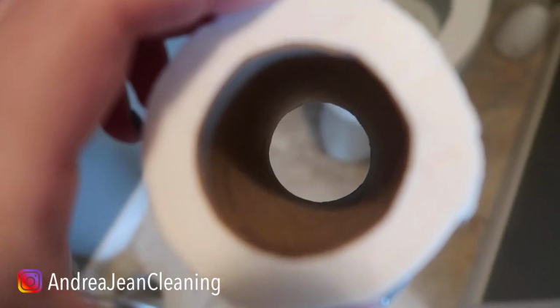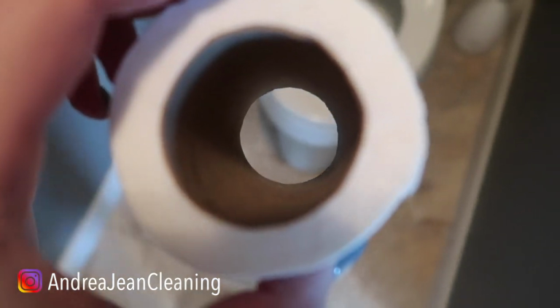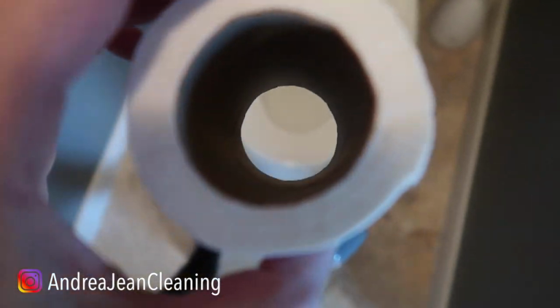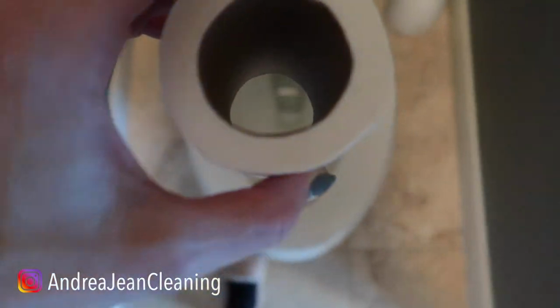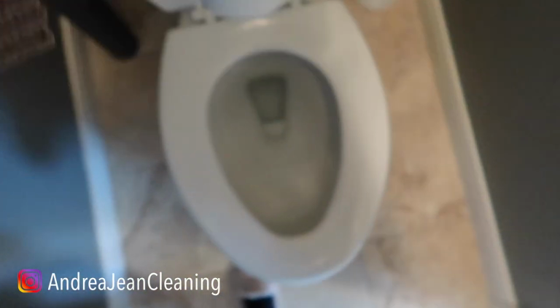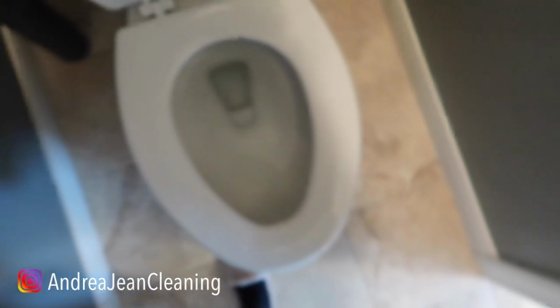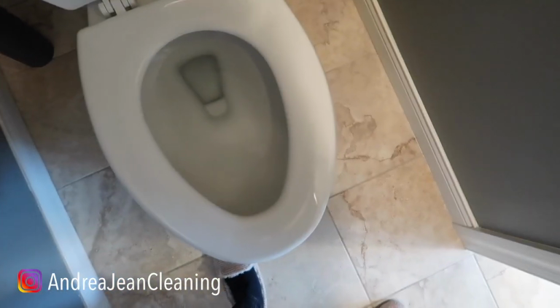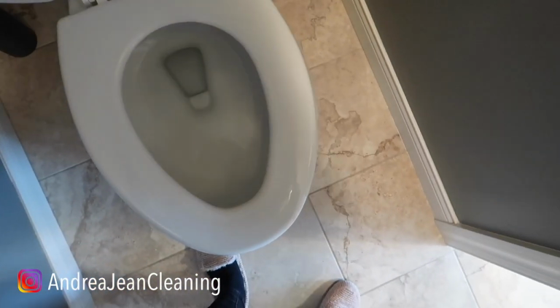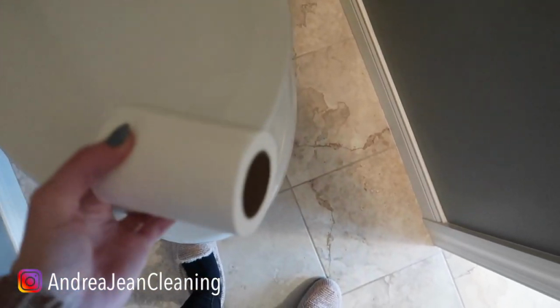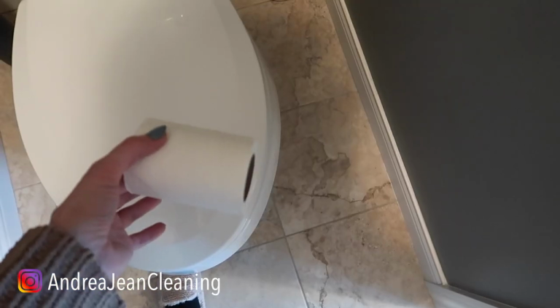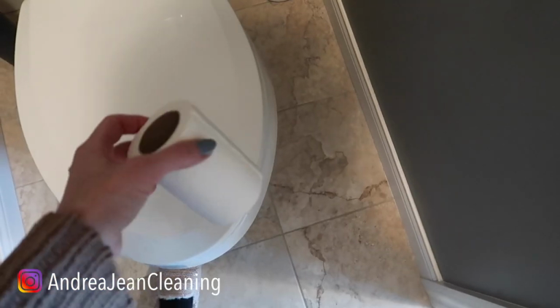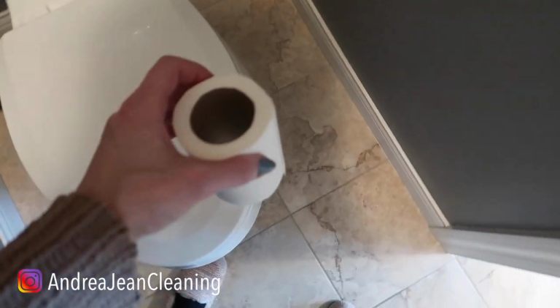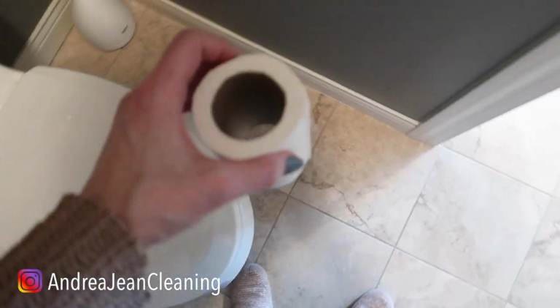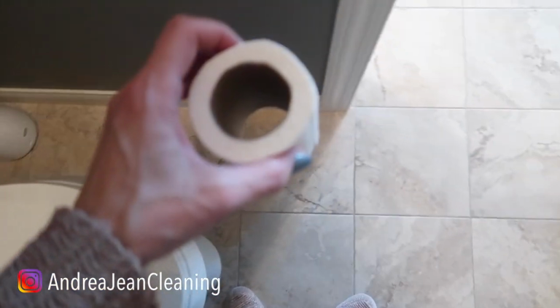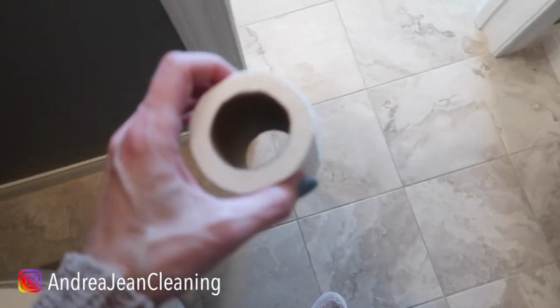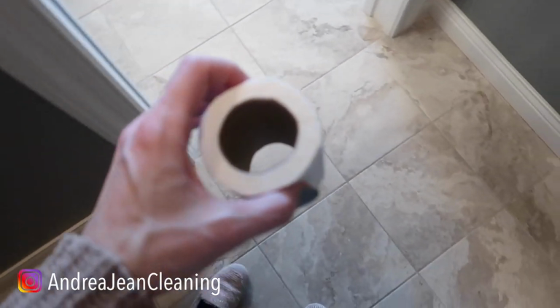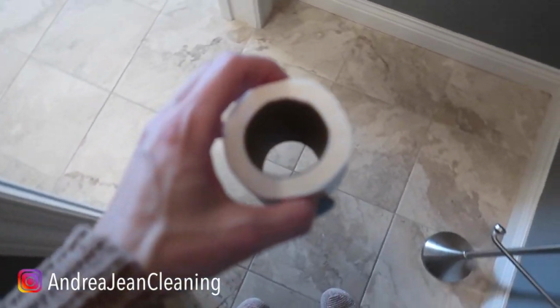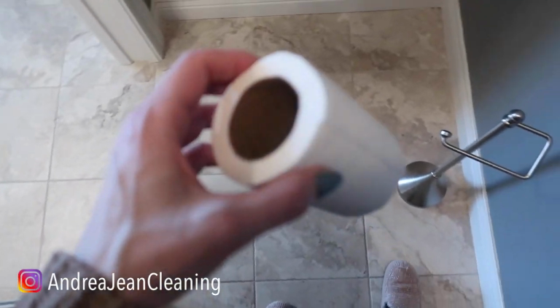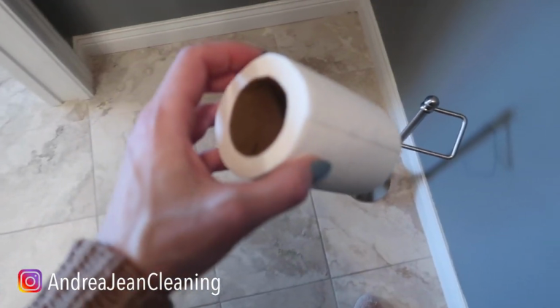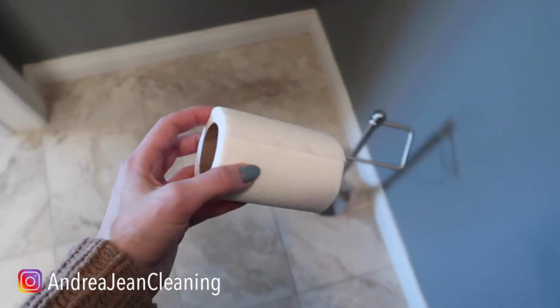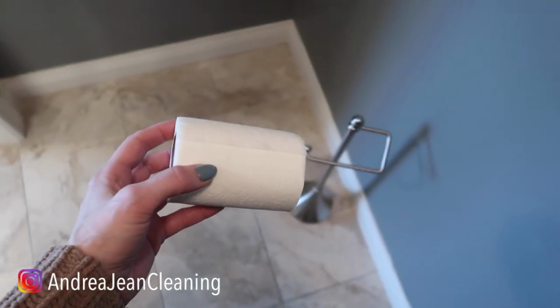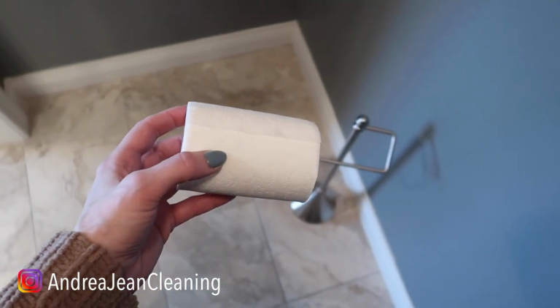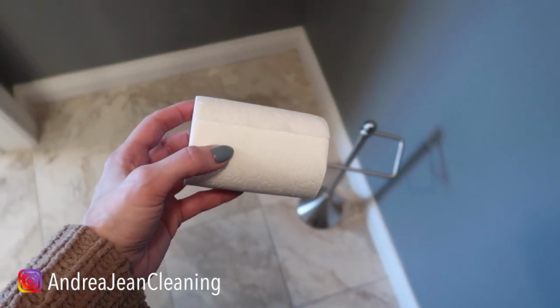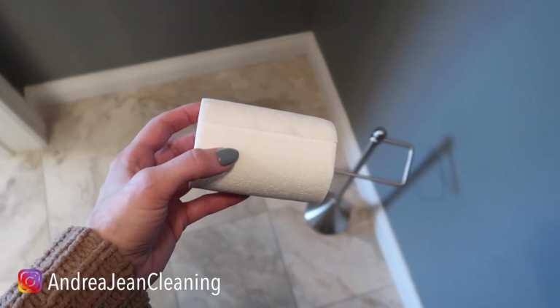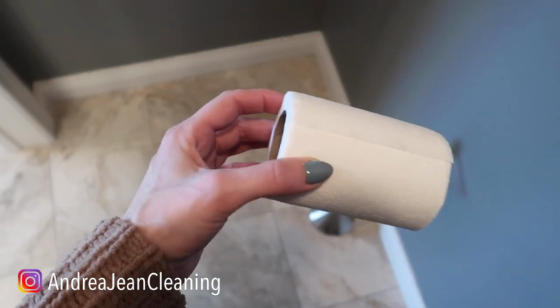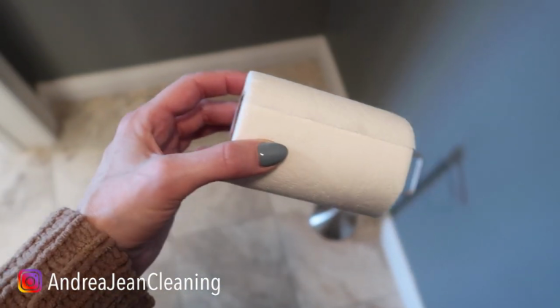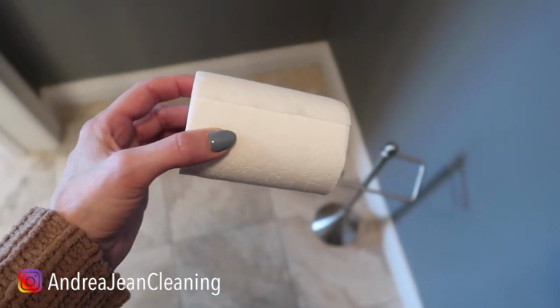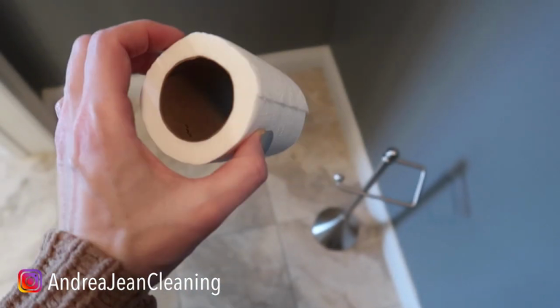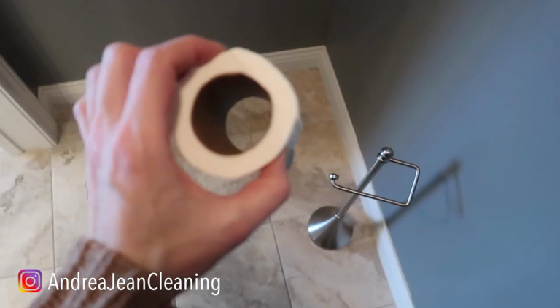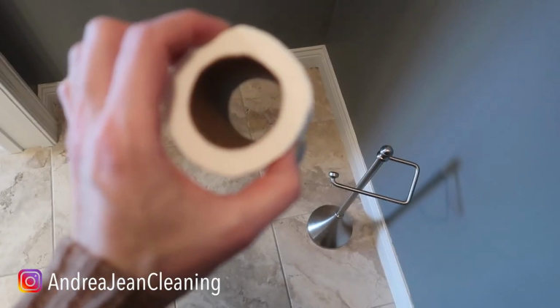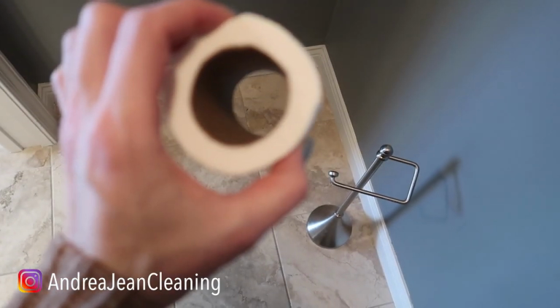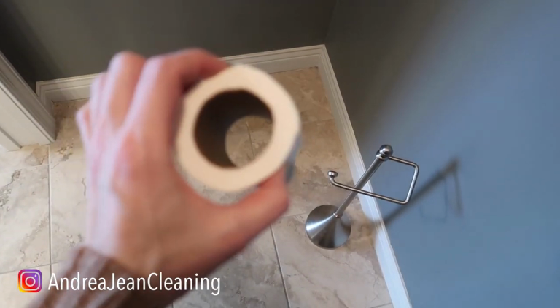So today's cleaning hack — you've got to let me know if you've tried this before. I made a video not too long ago on this exact strategy, but I have a little bit different method for you today. In fact, I like this one even better.